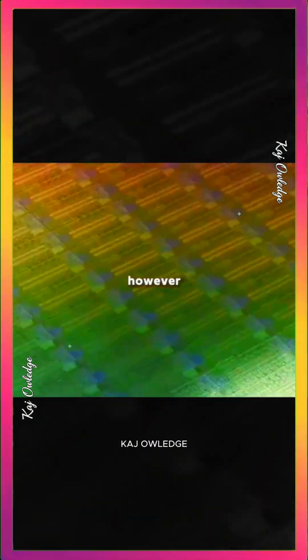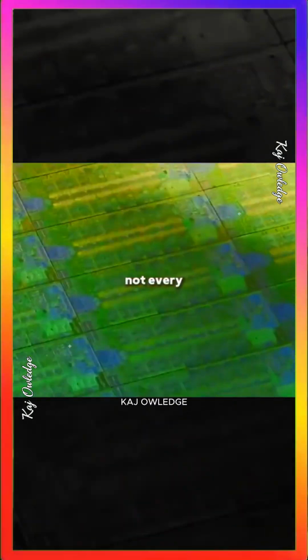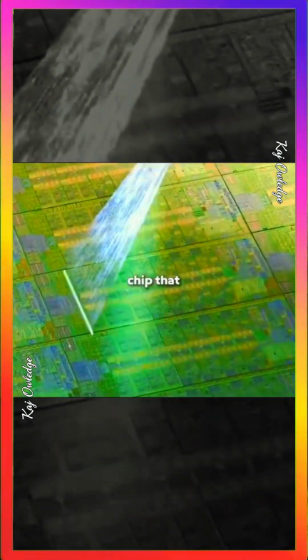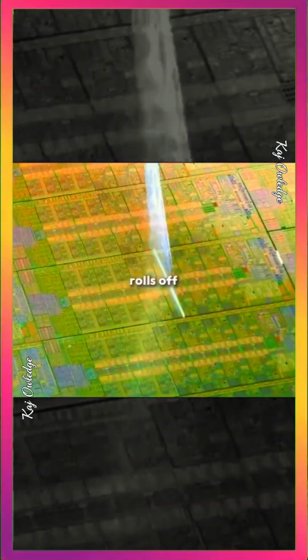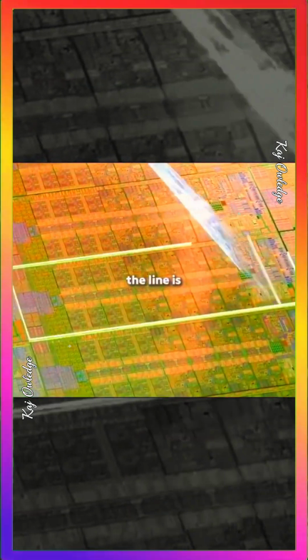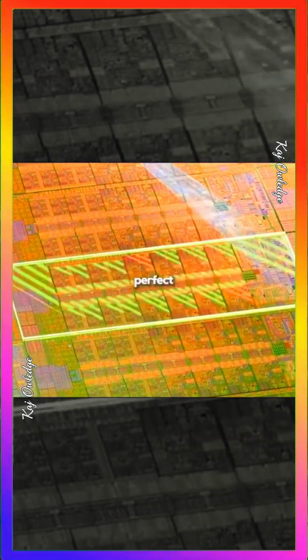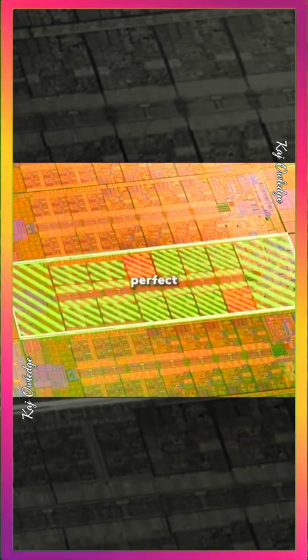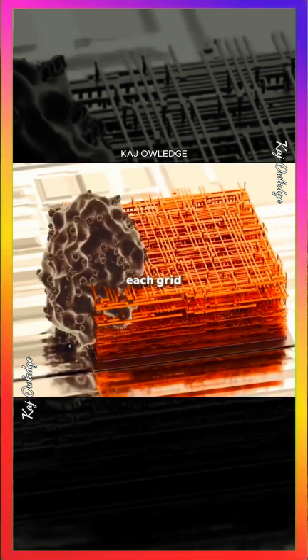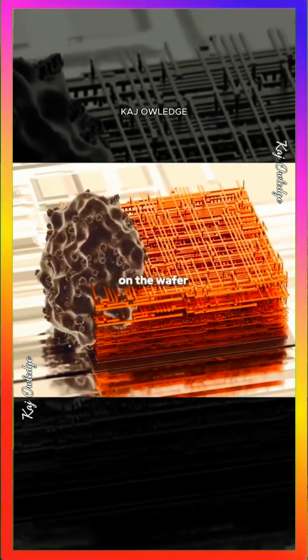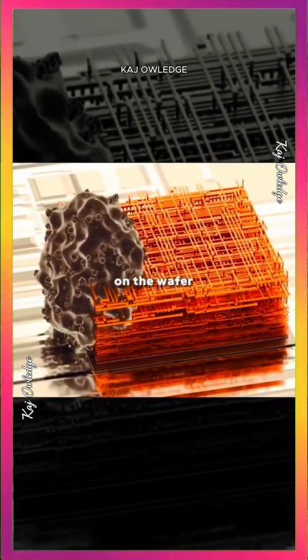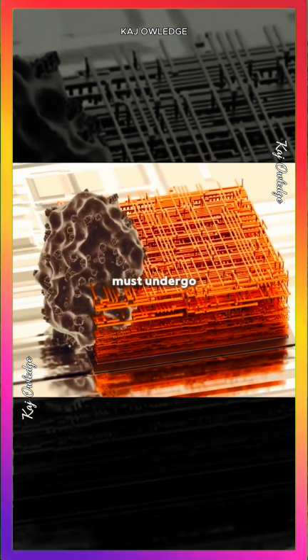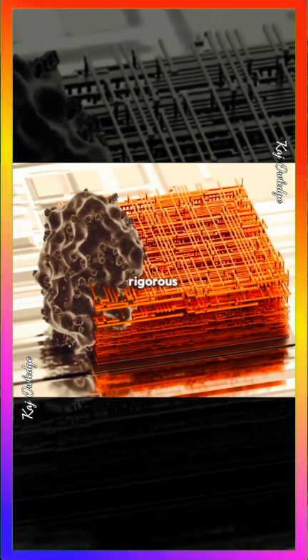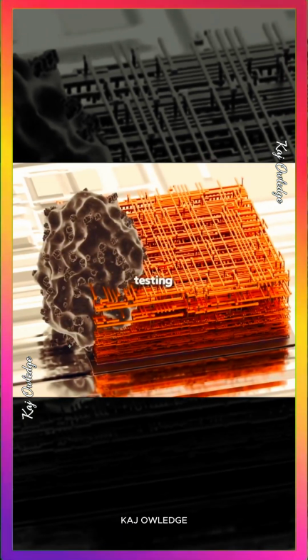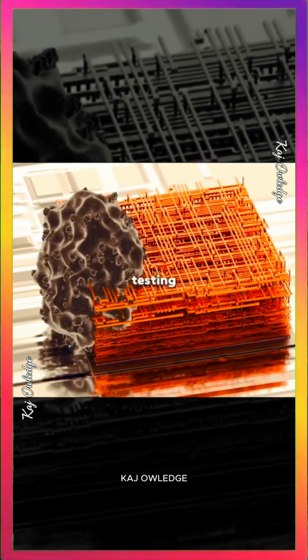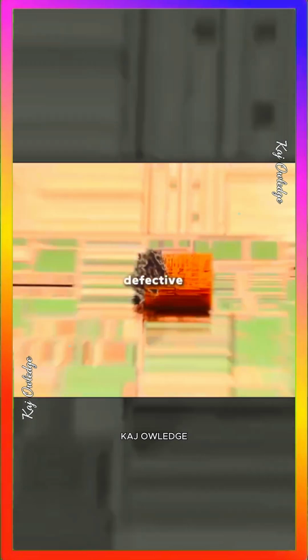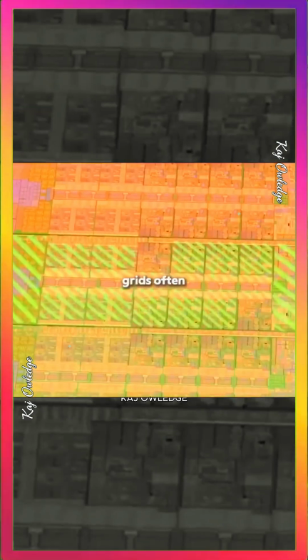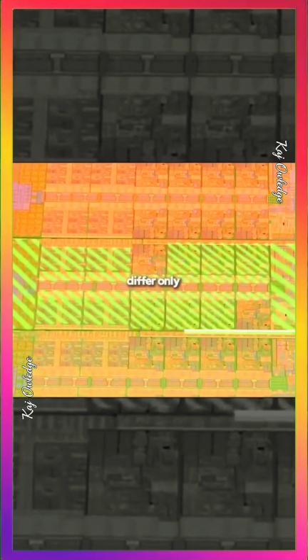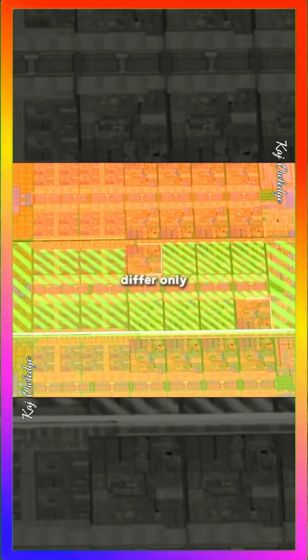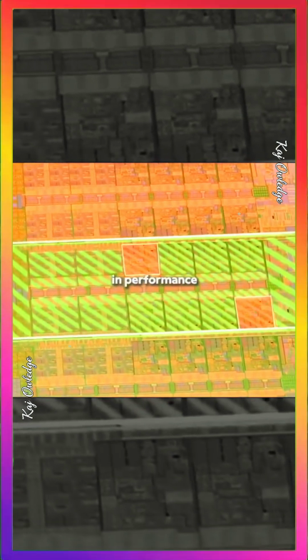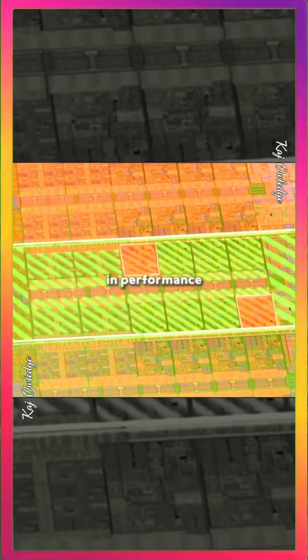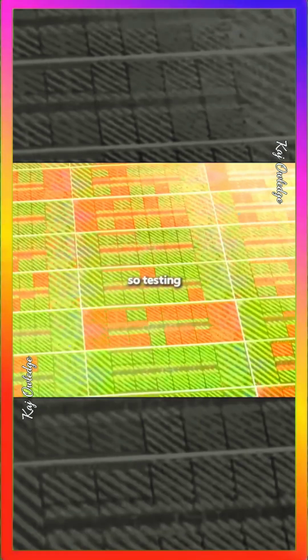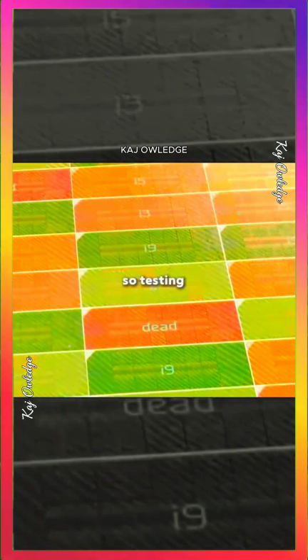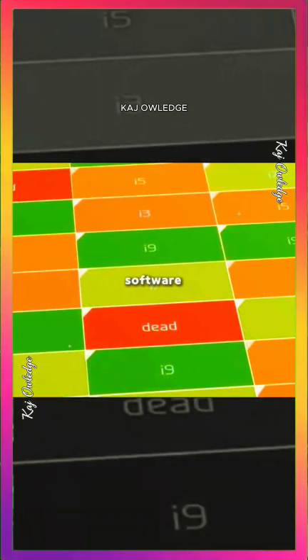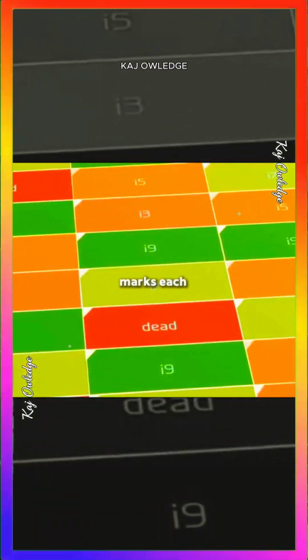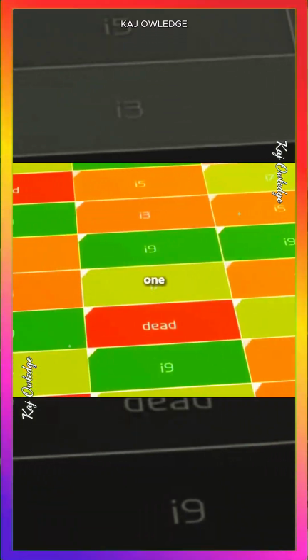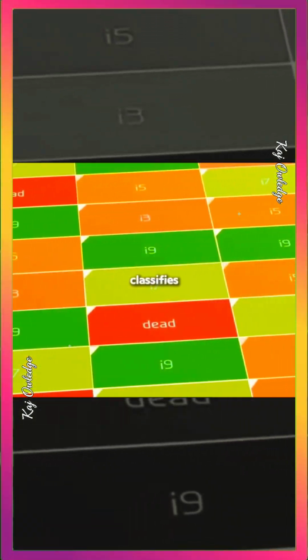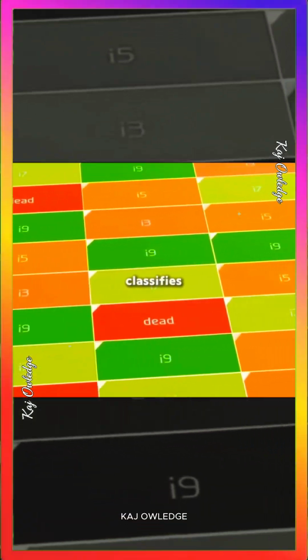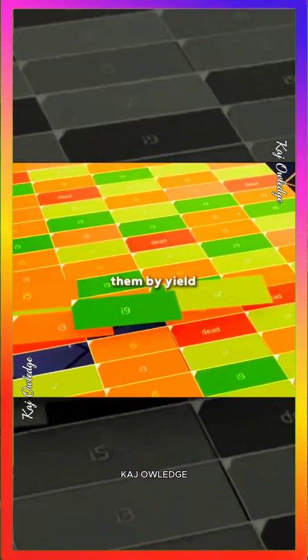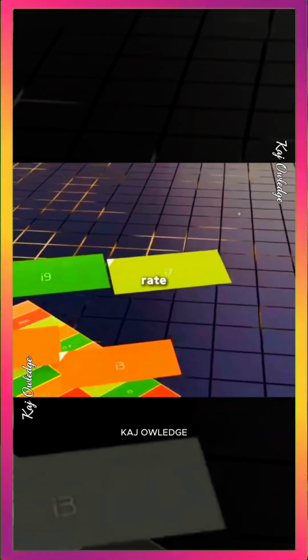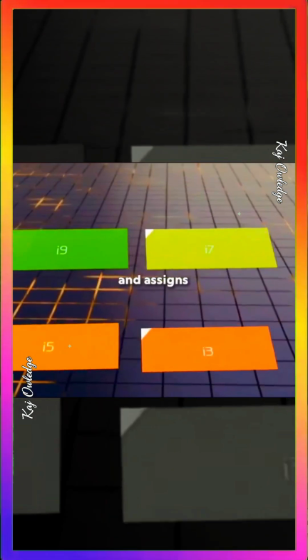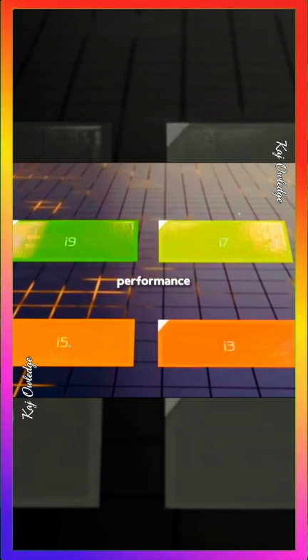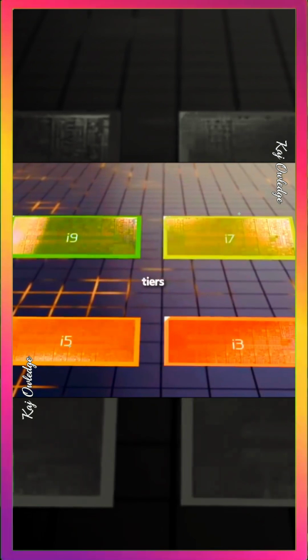However, not every chip that rolls off the line is perfect. Each grid on the wafer must undergo rigorous testing. Defective grids often differ only in performance, so testing software marks each one, classifies them by yield rate, and assigns performance tiers.